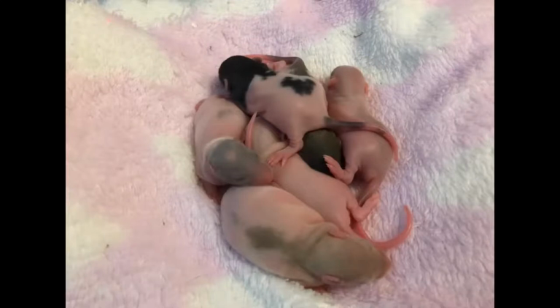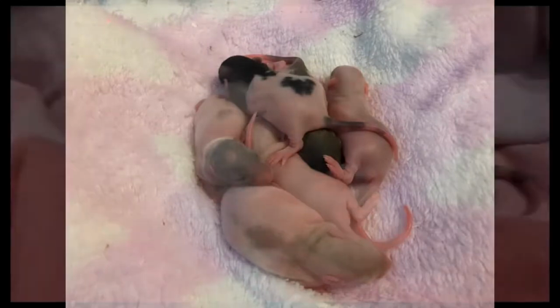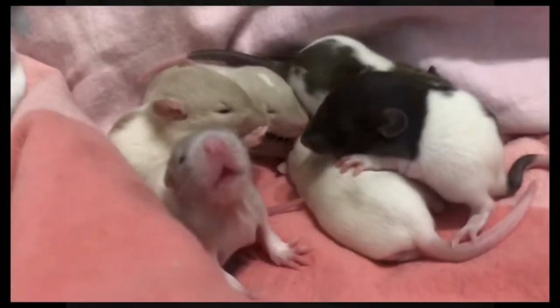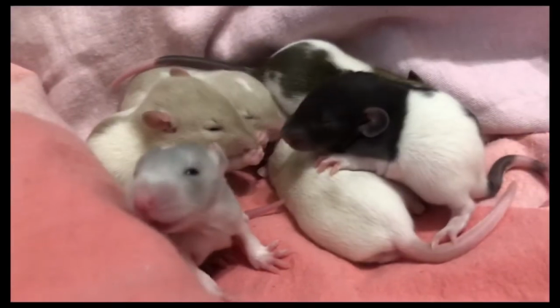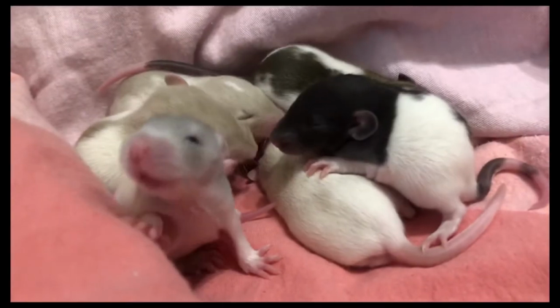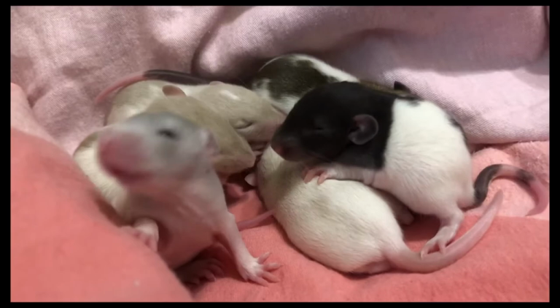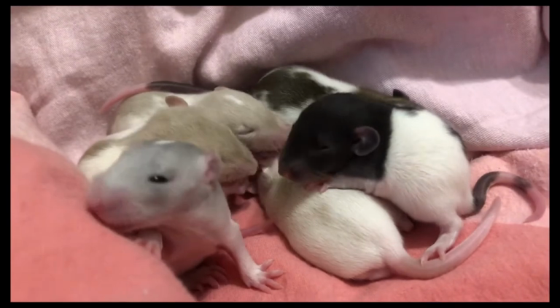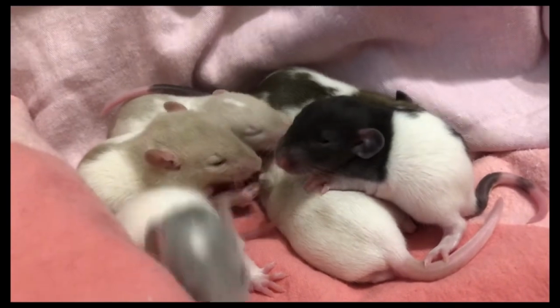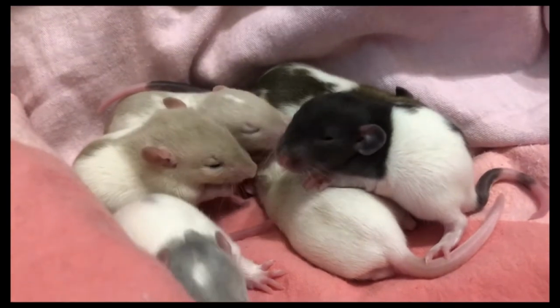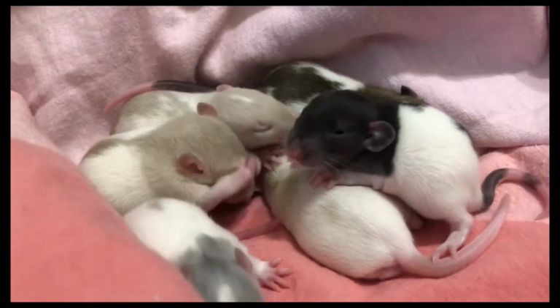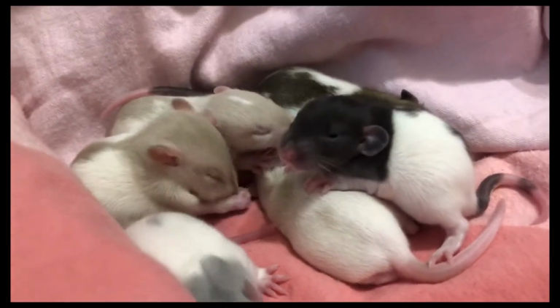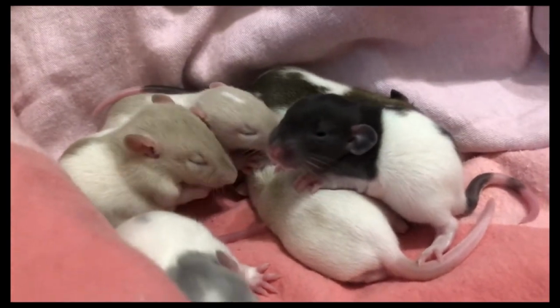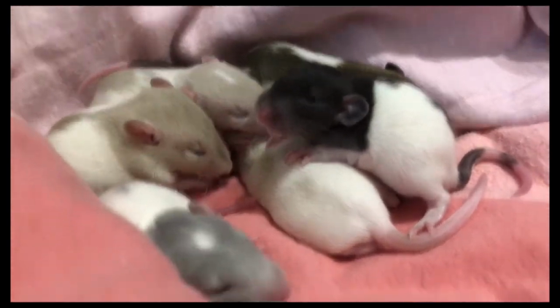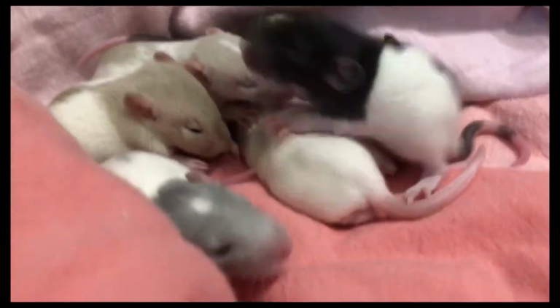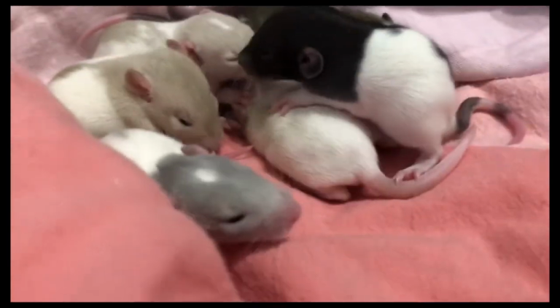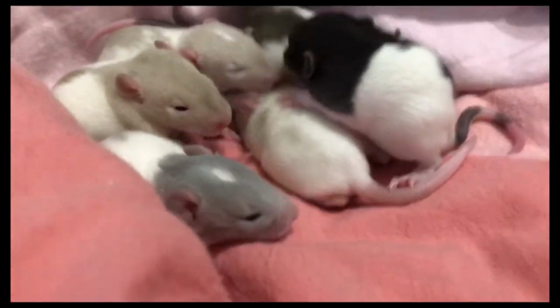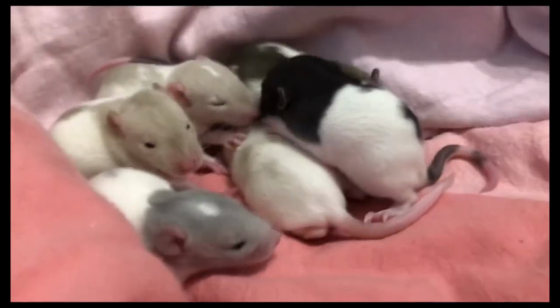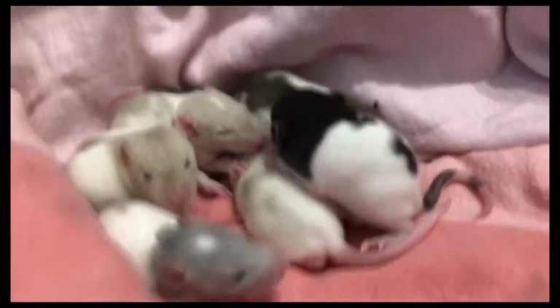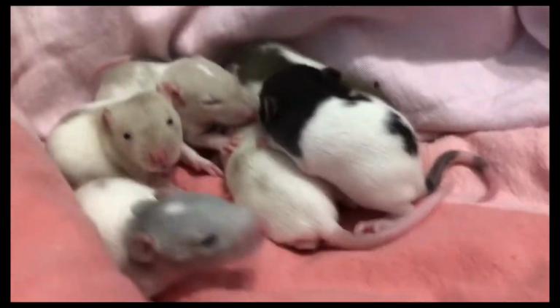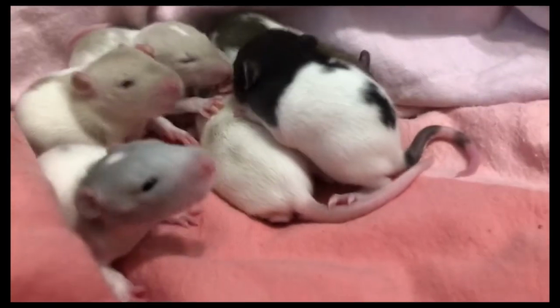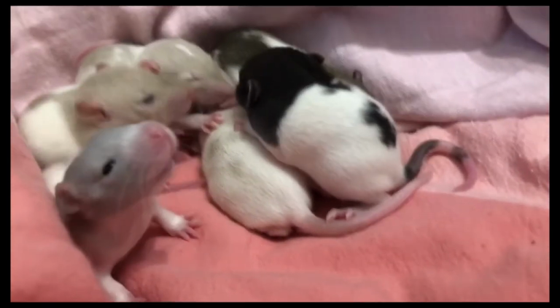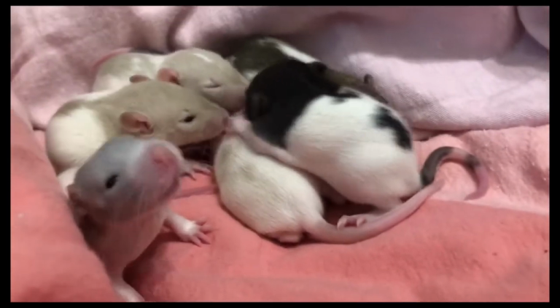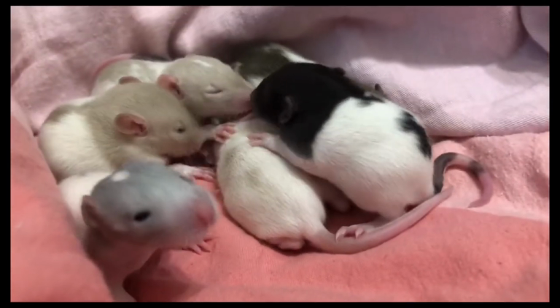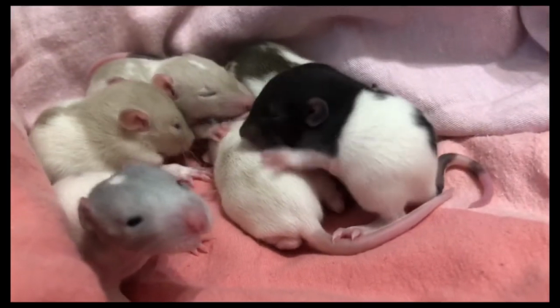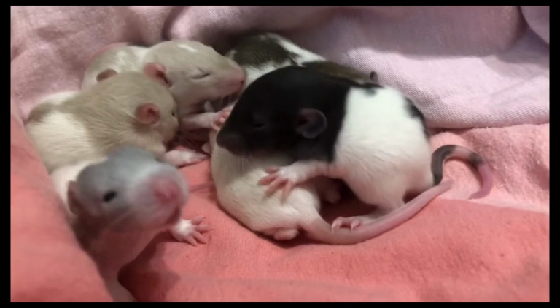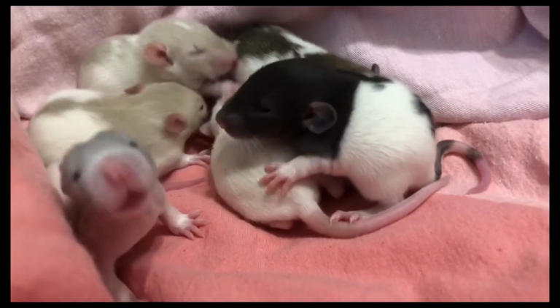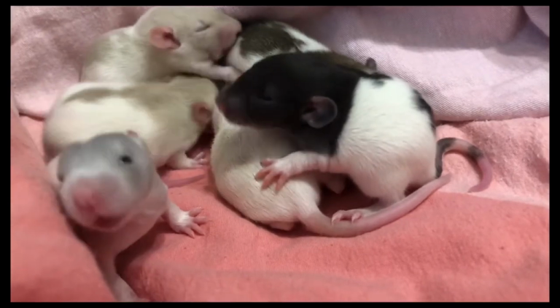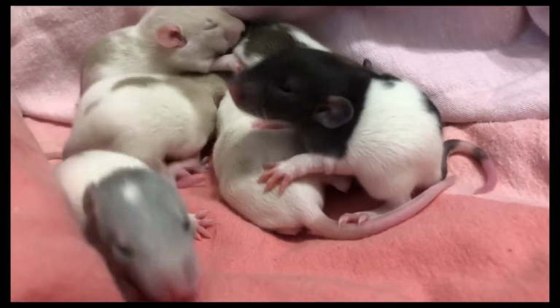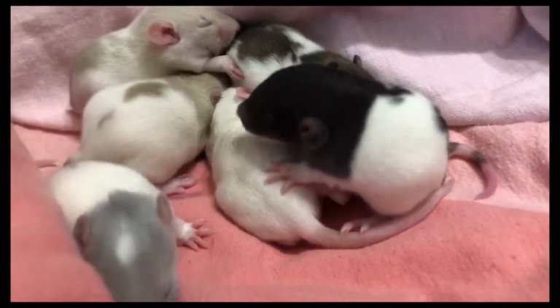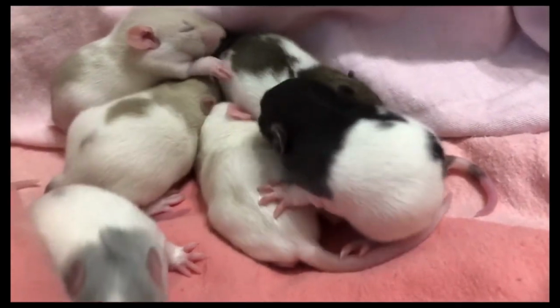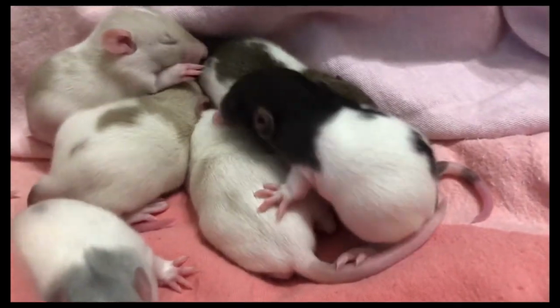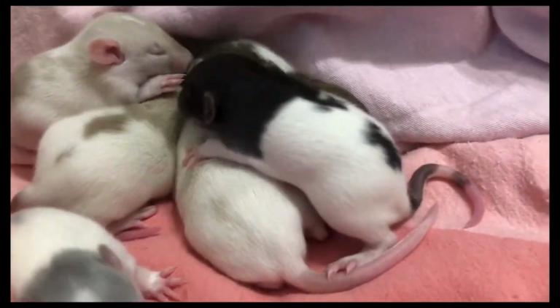The three boys were adopted together, and two of the girls went to the same home. I decided to keep one girl.